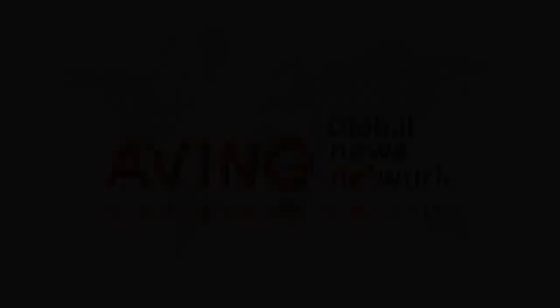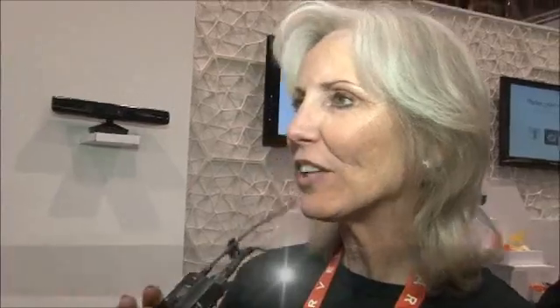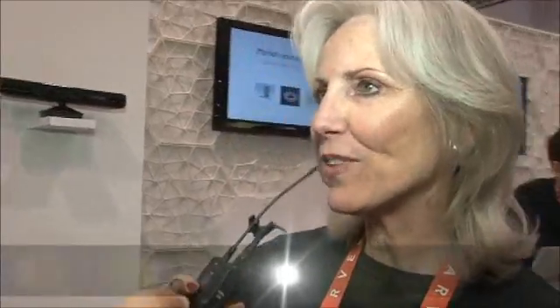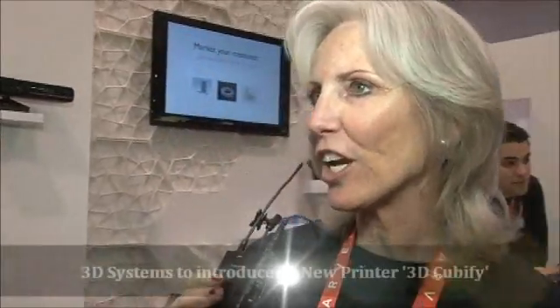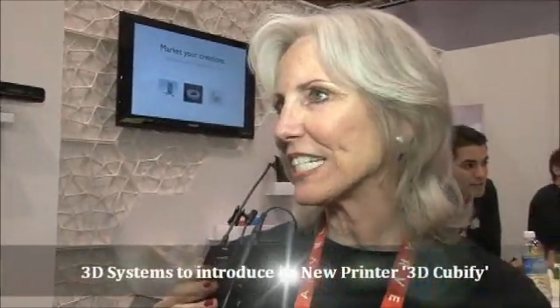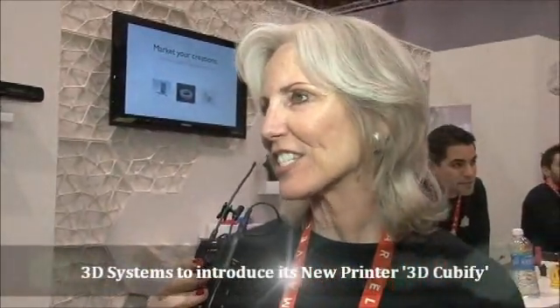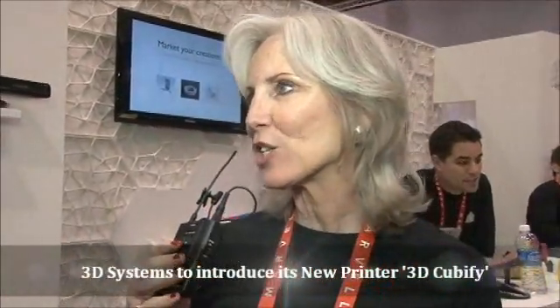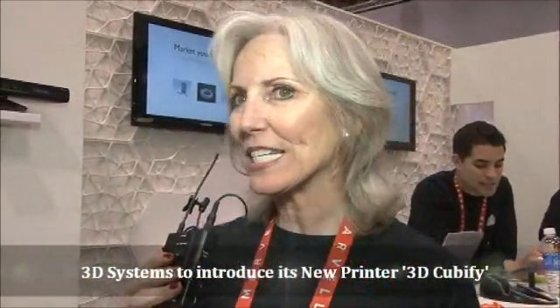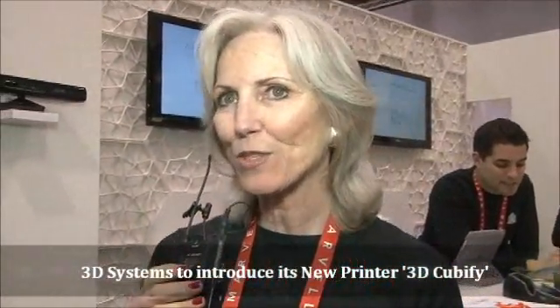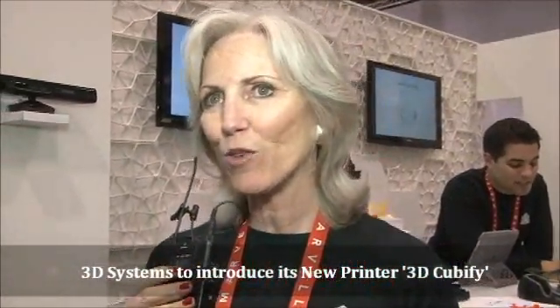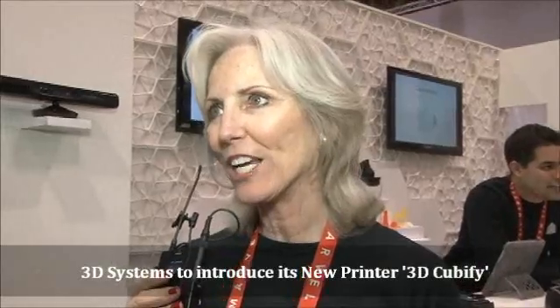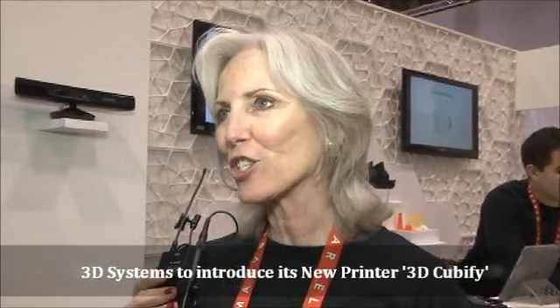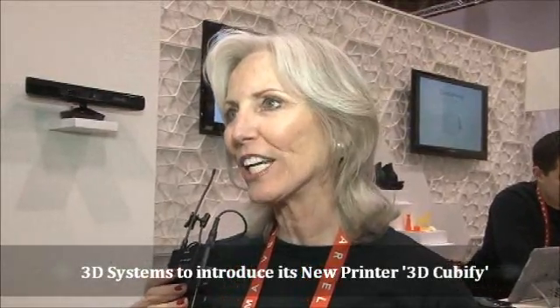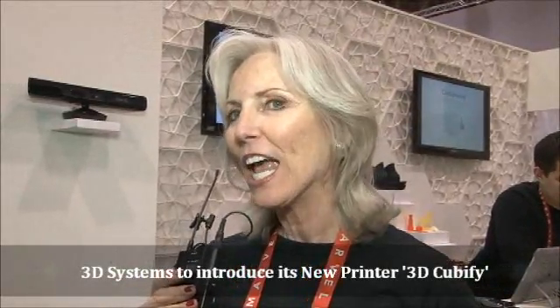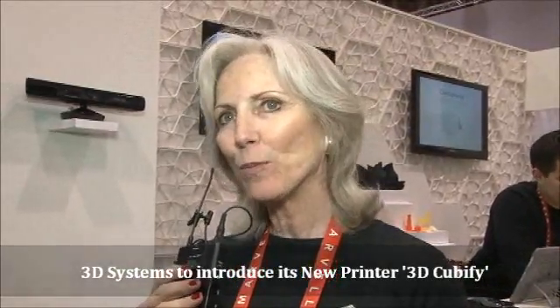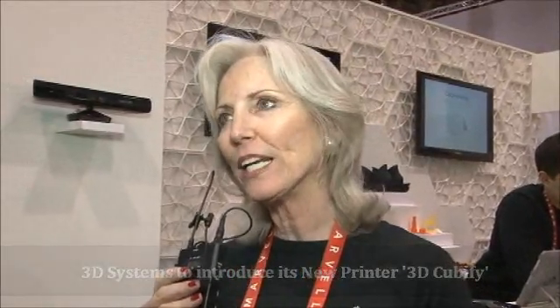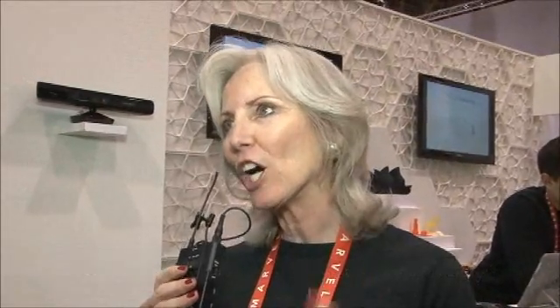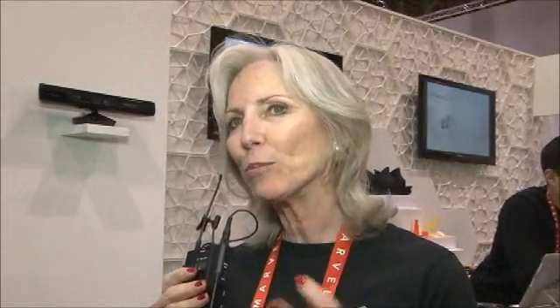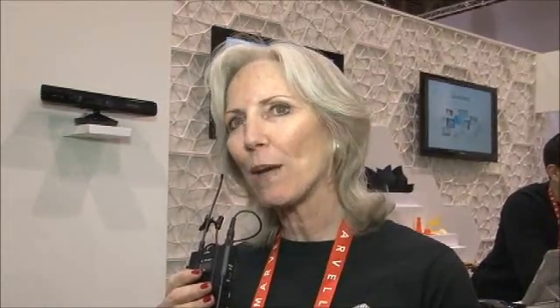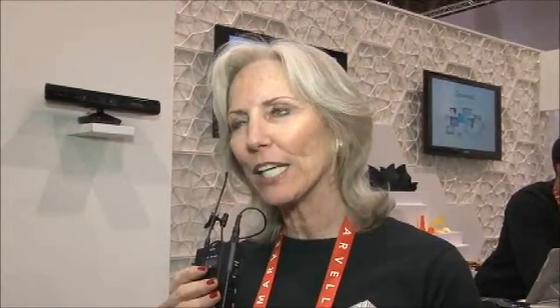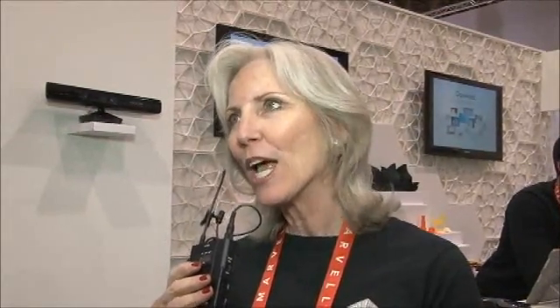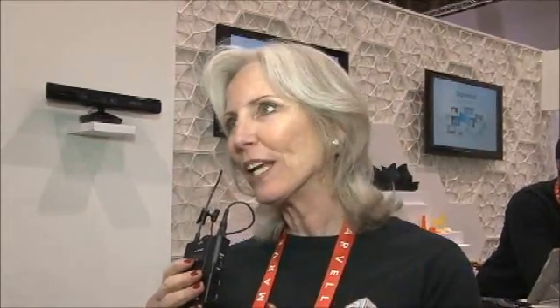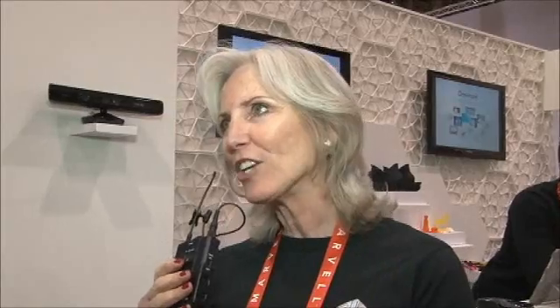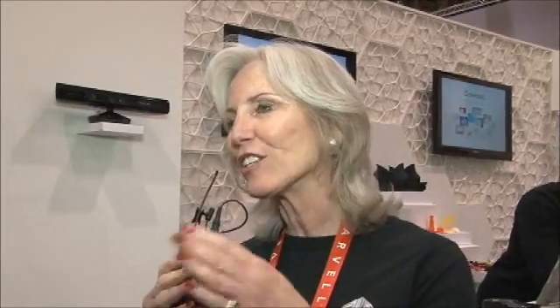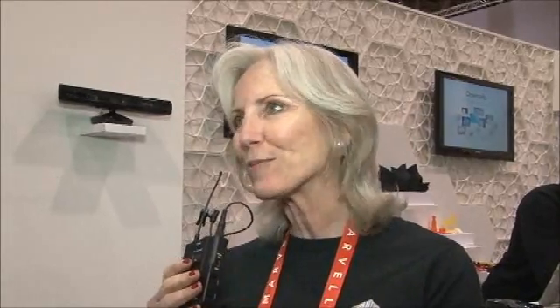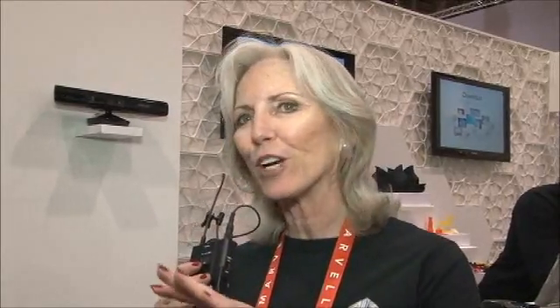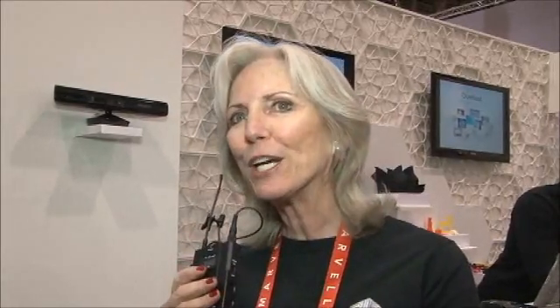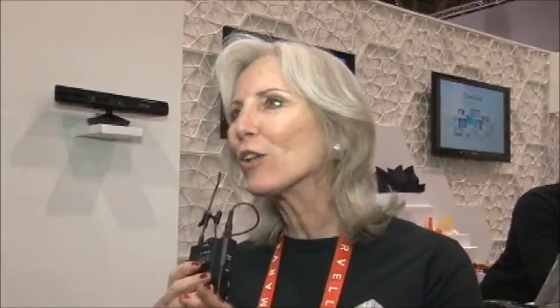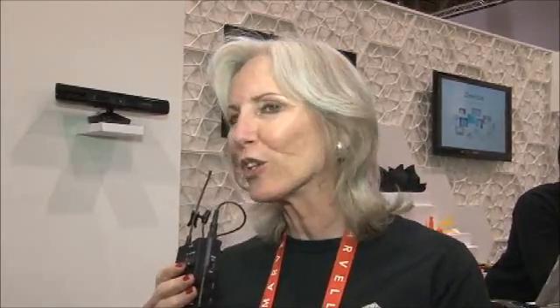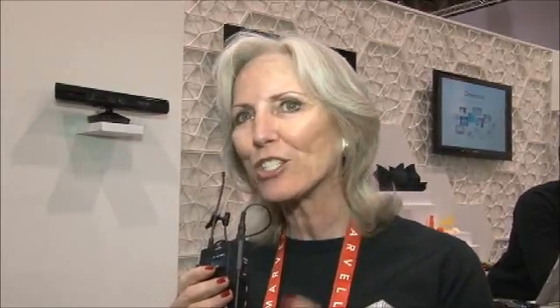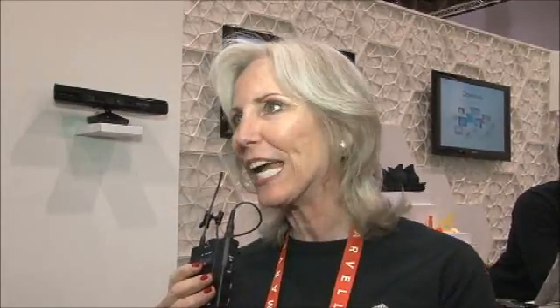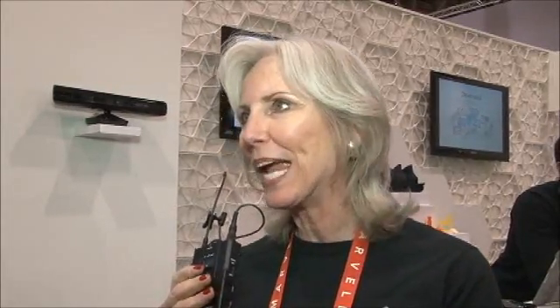We have a couple of things going on here at CES. This is 3D Systems' first foray into the consumer market, and we're bringing a coloring book capability — the blend of iTunes and Facebook for anybody in the world that would like to create and make.